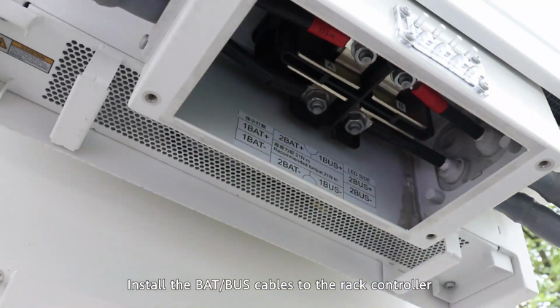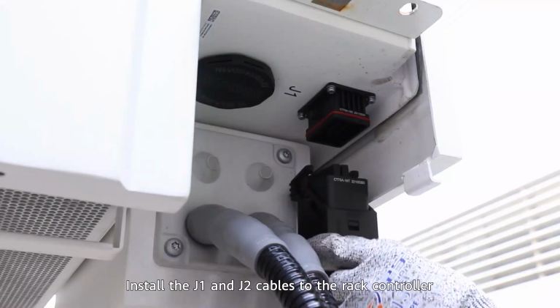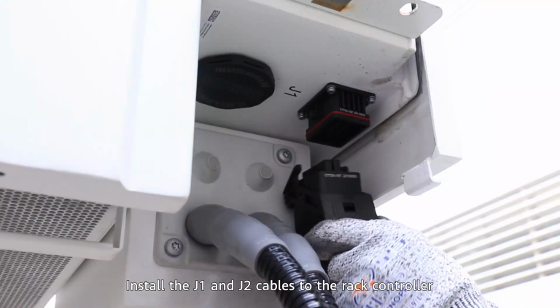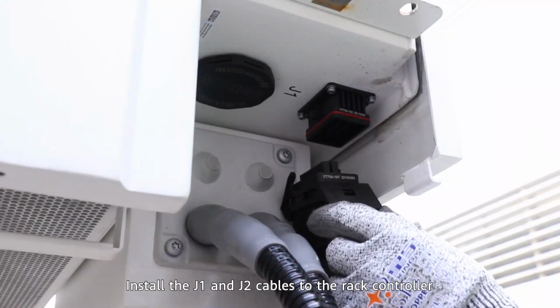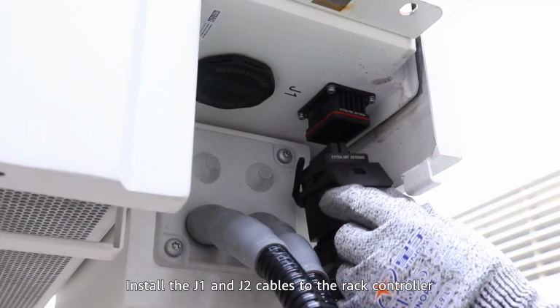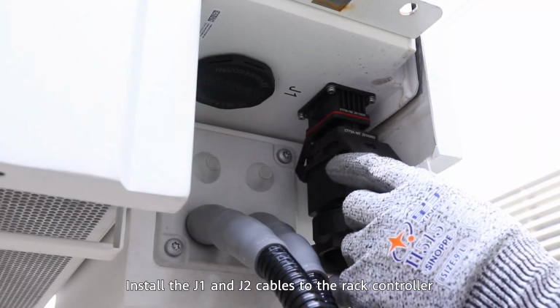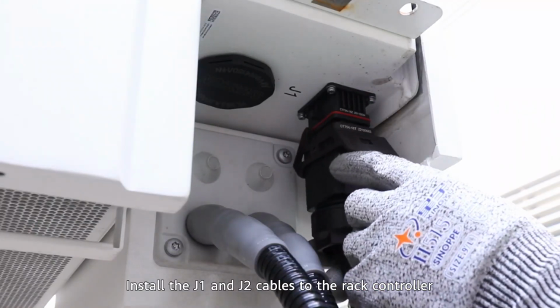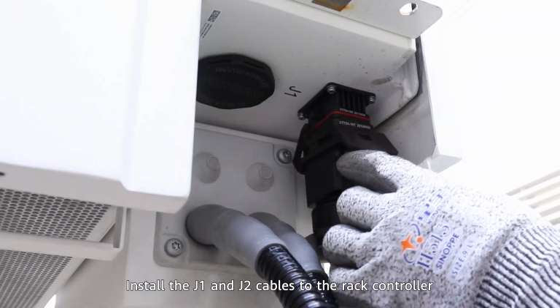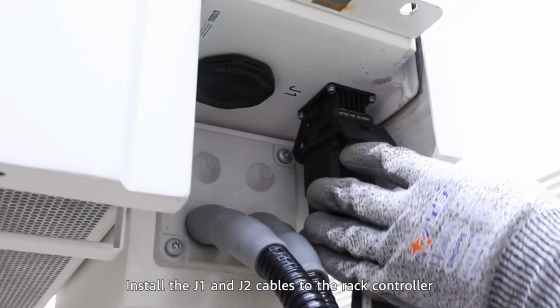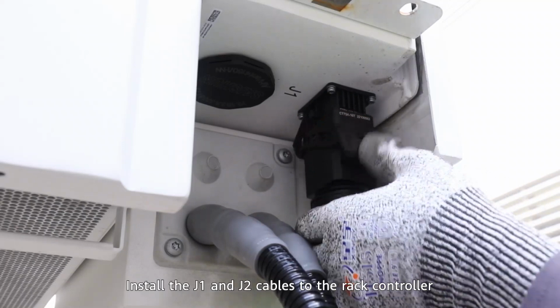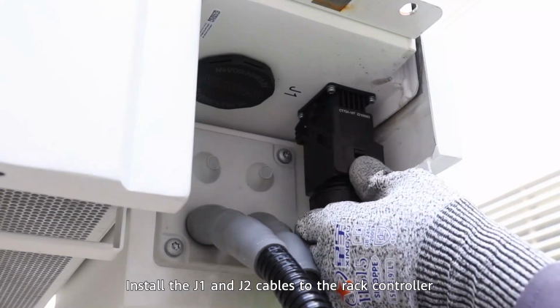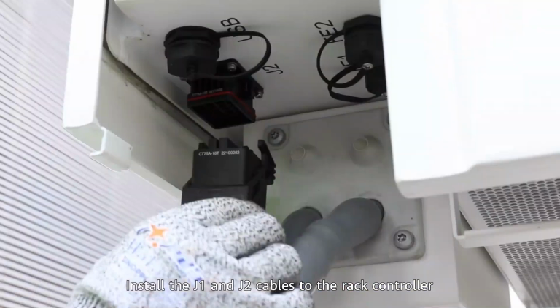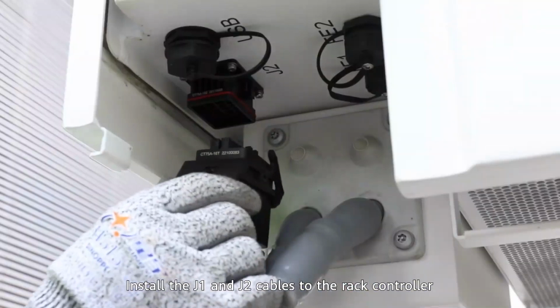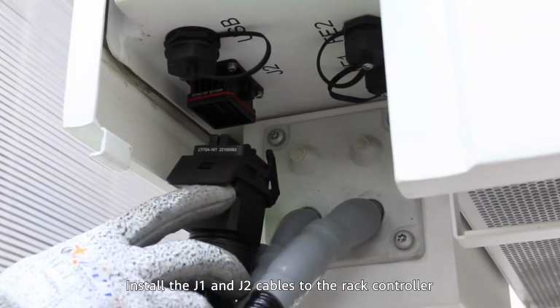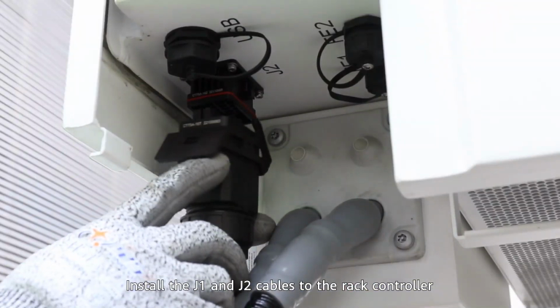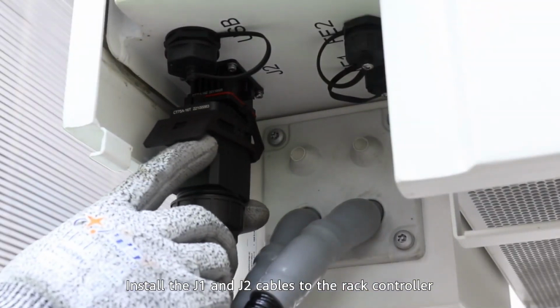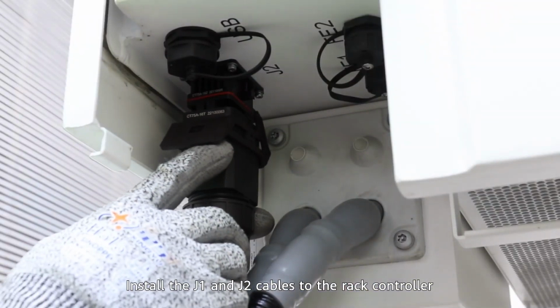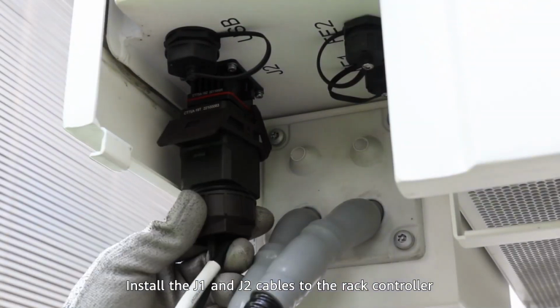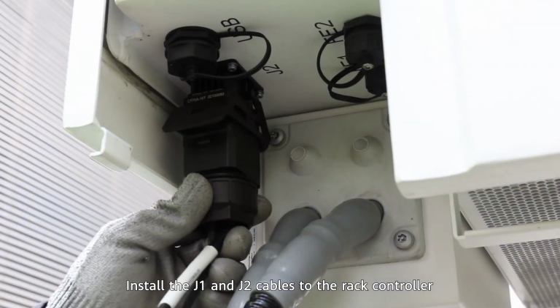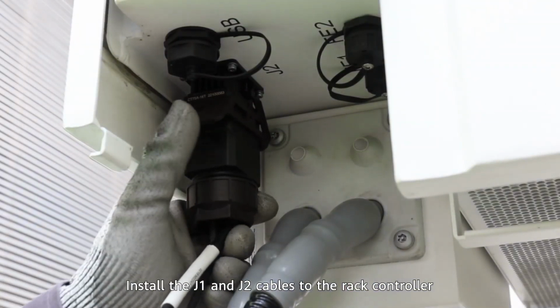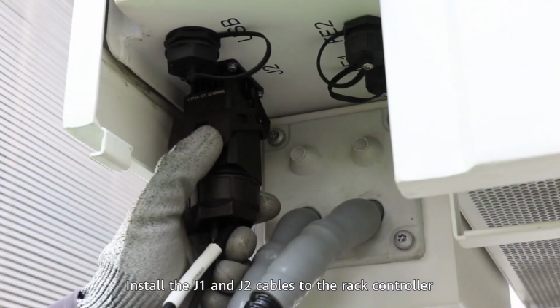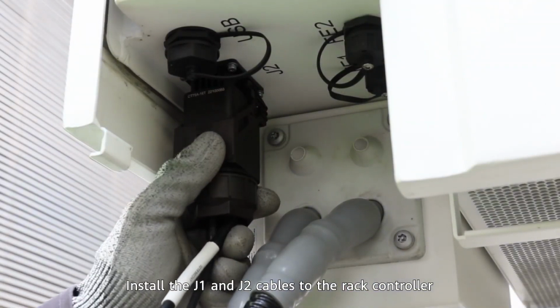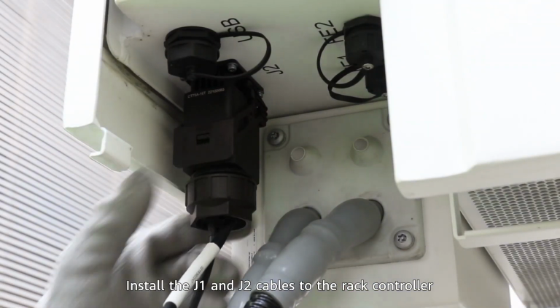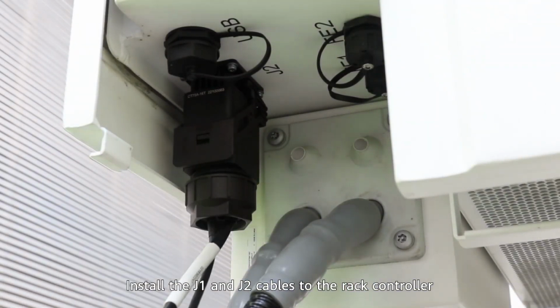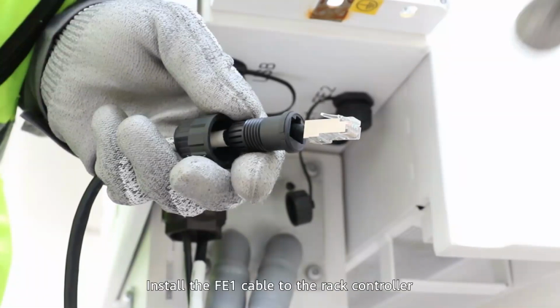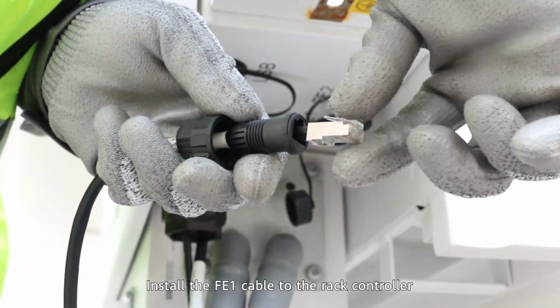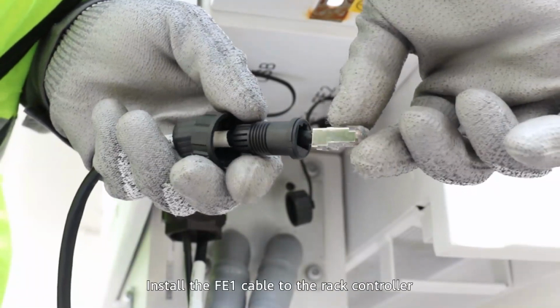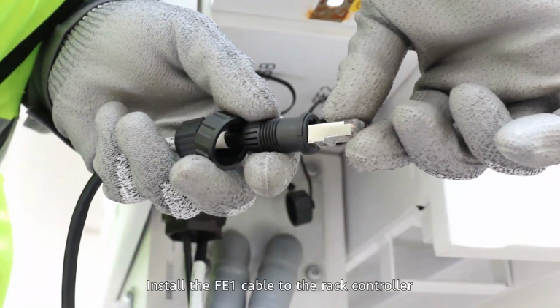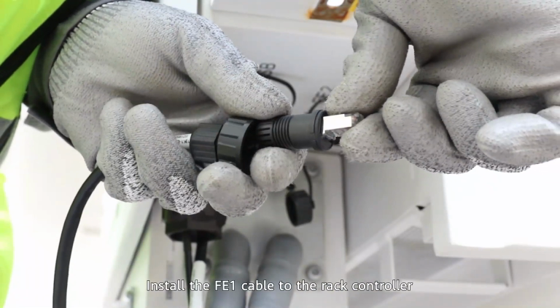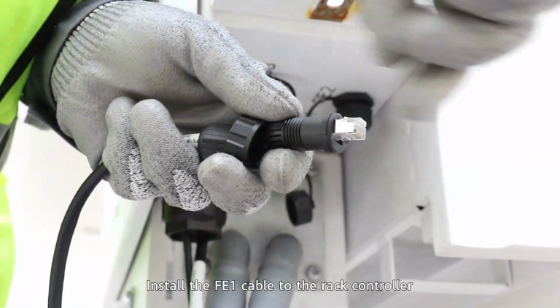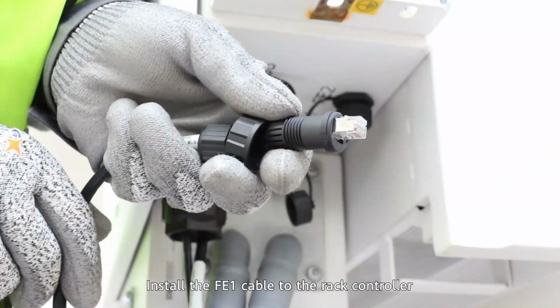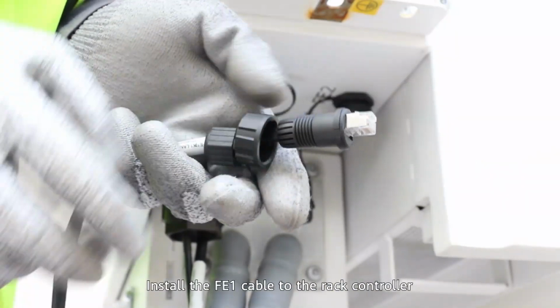Install the J1 and J2 cables to the rack controller.